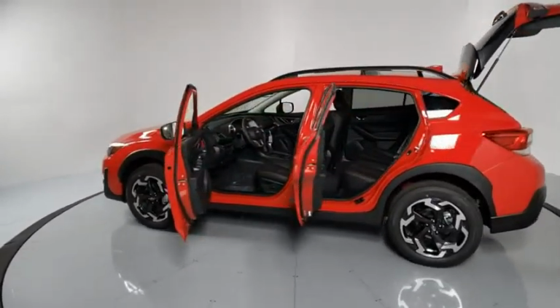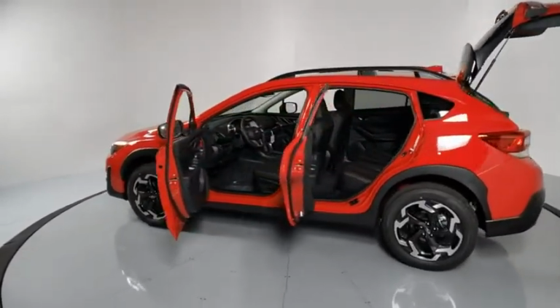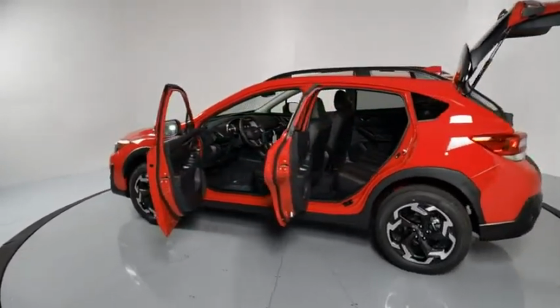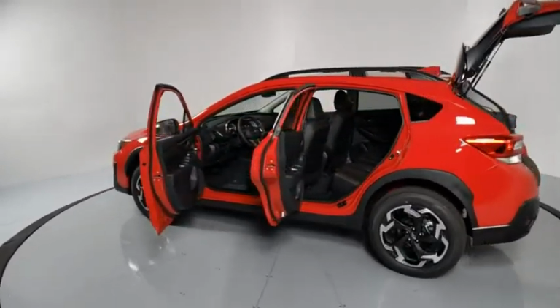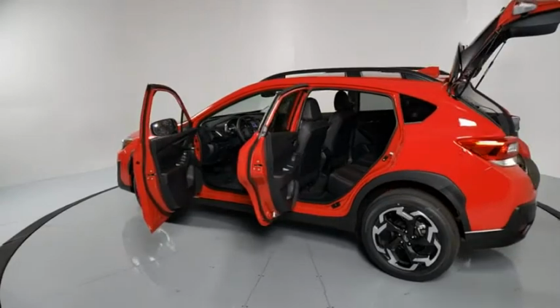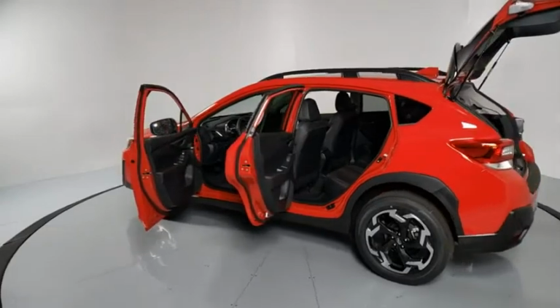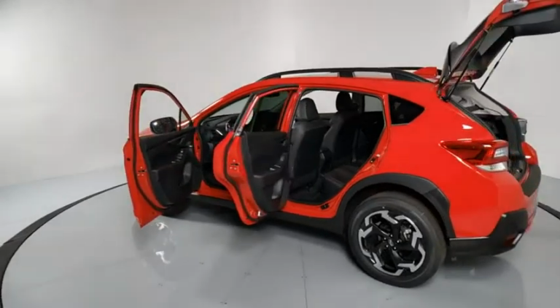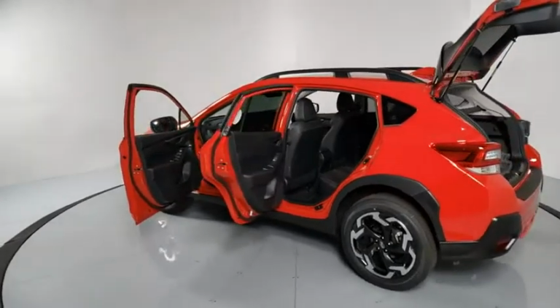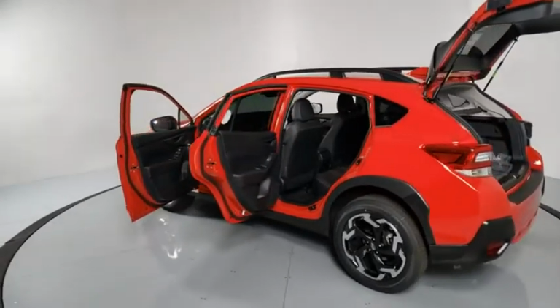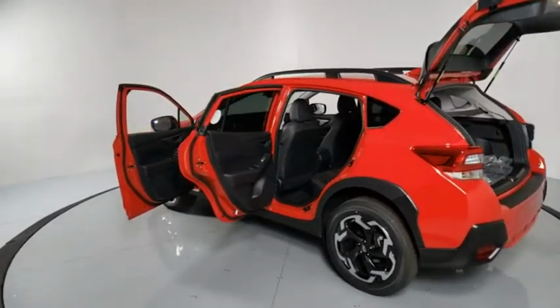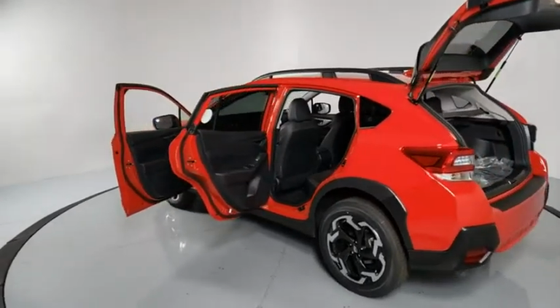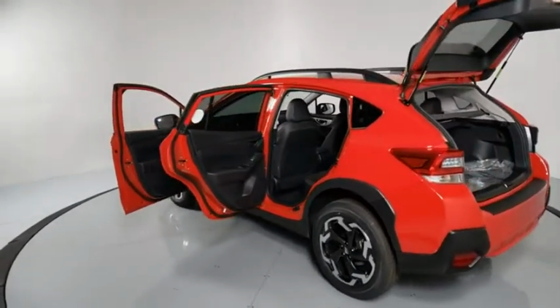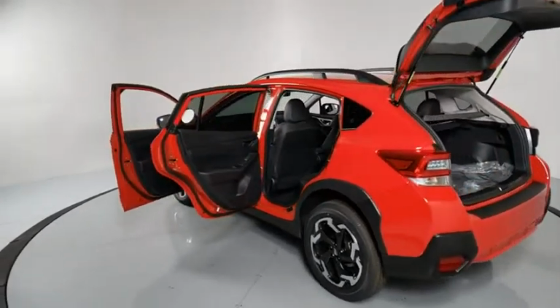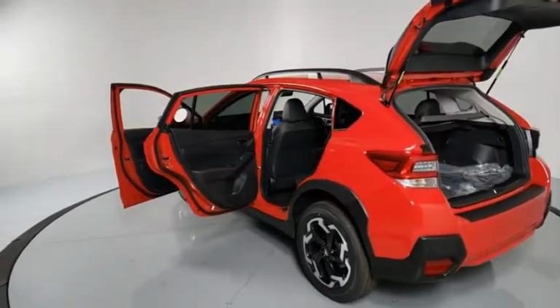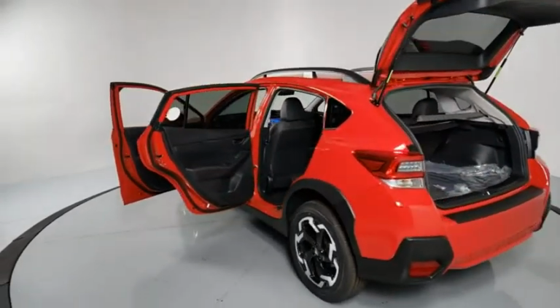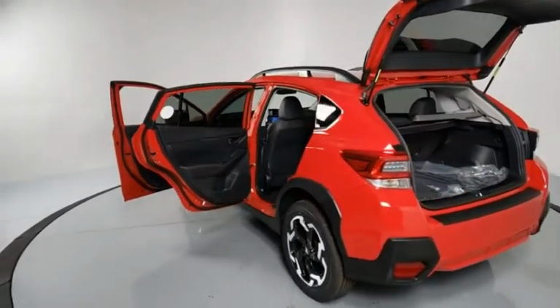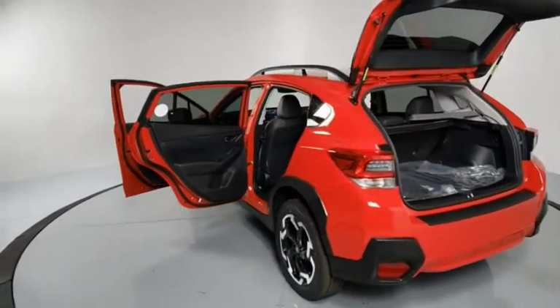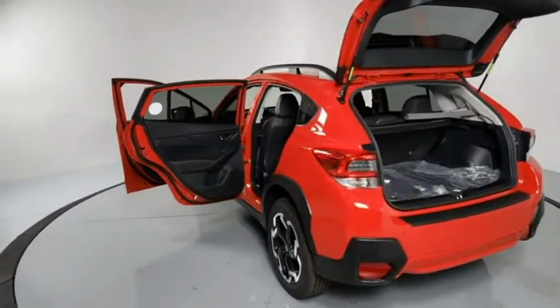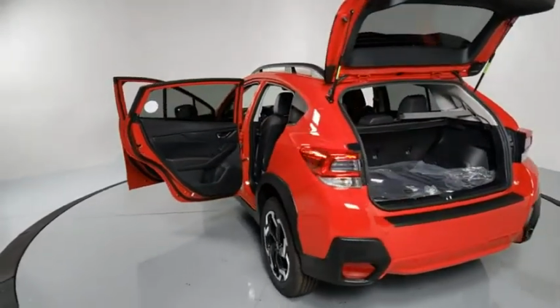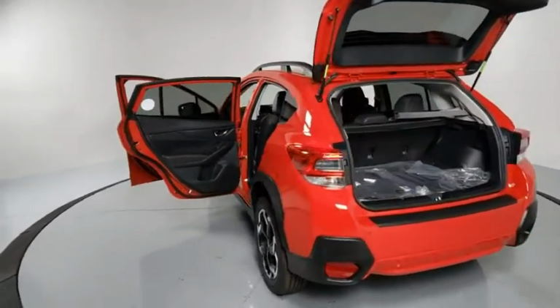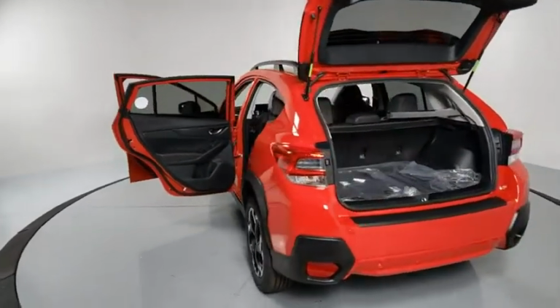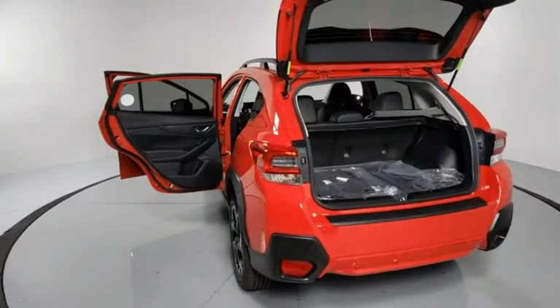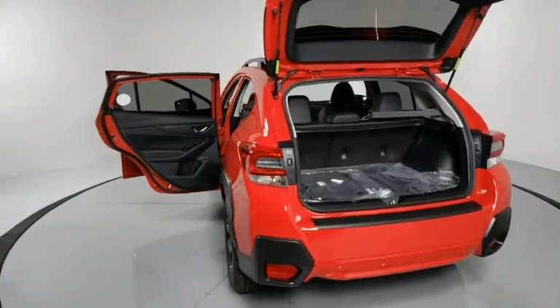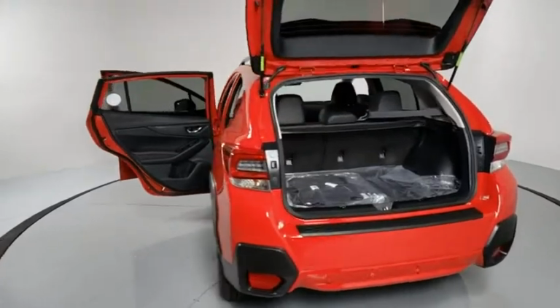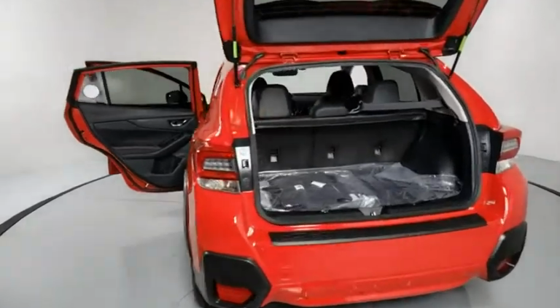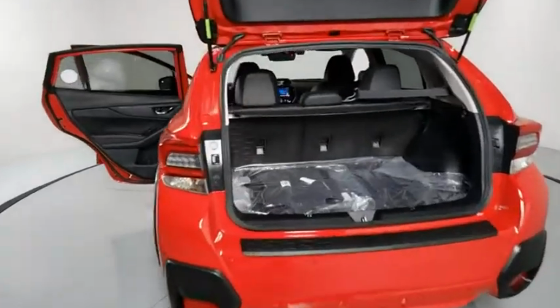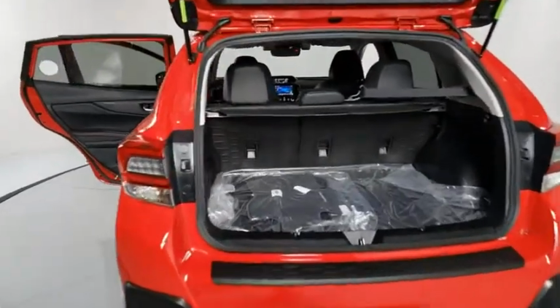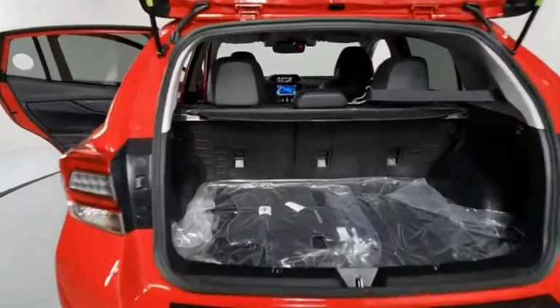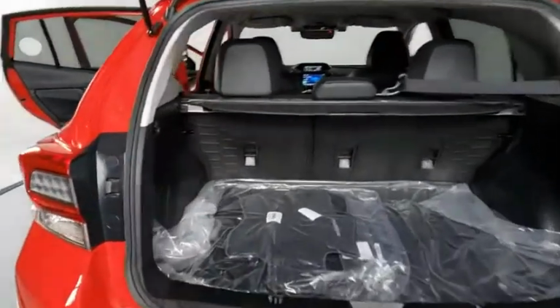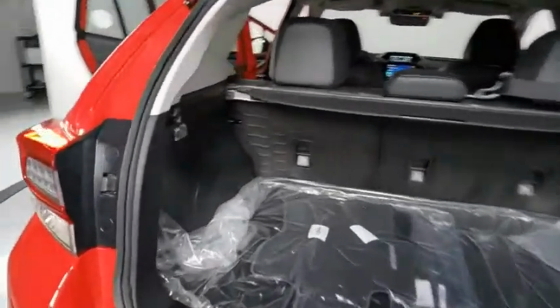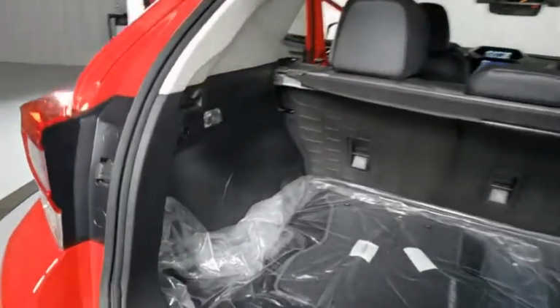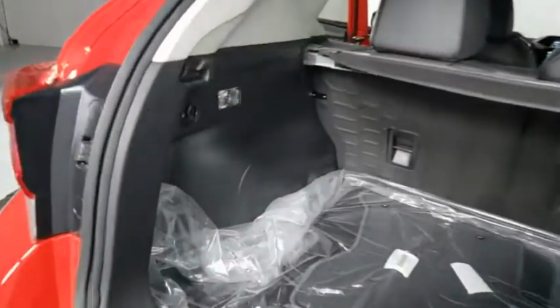And since it's a Subaru, you know the XV Crosstrek is built to last. This vehicle has less than 100 miles. Here are some of this vehicle's great options.